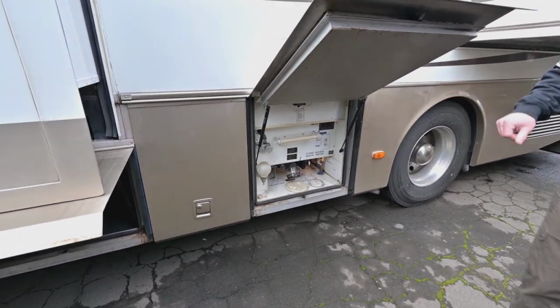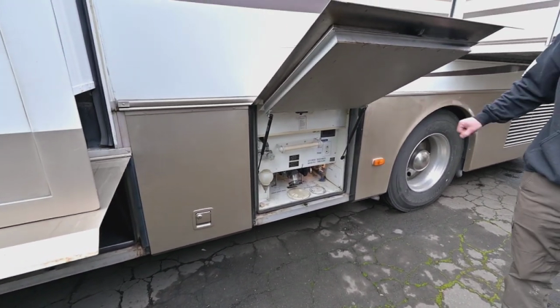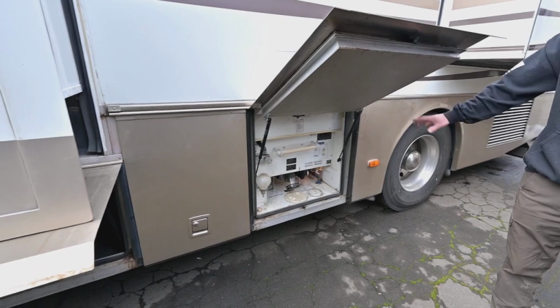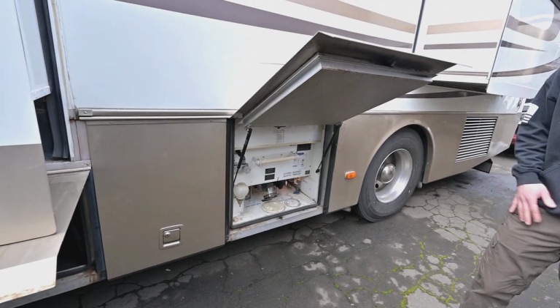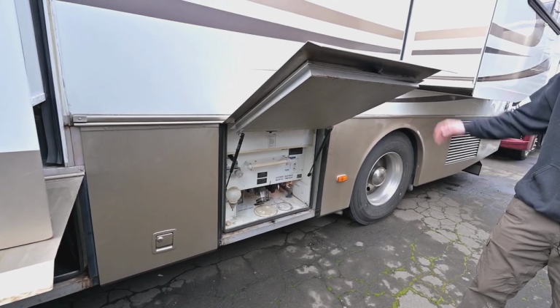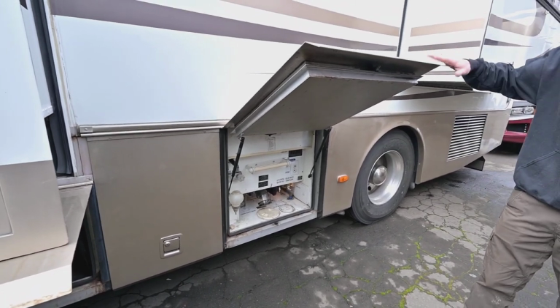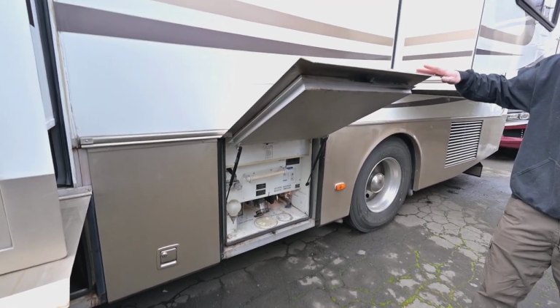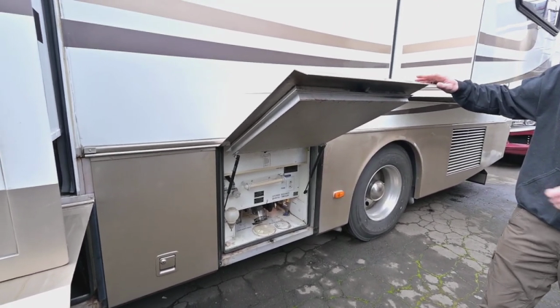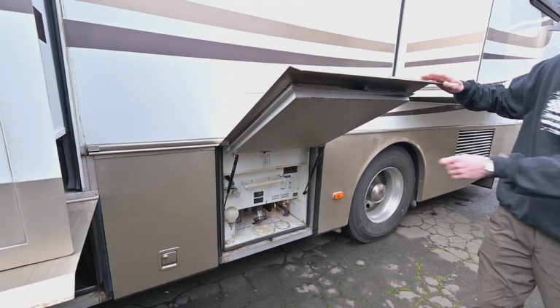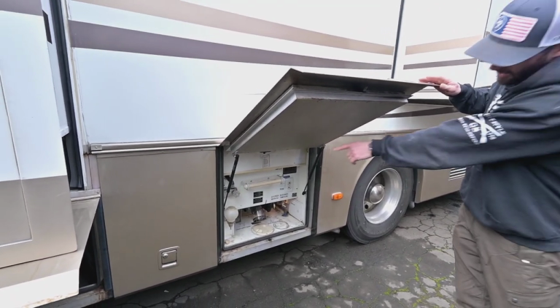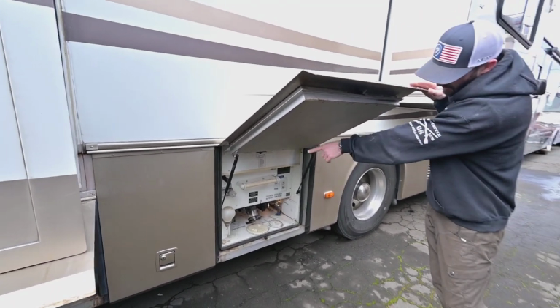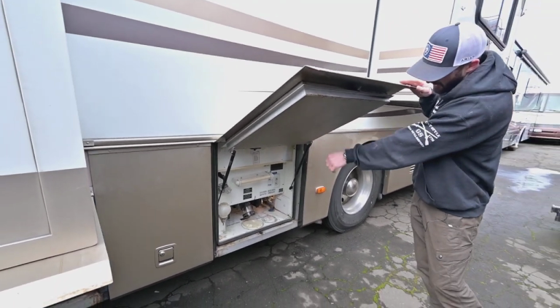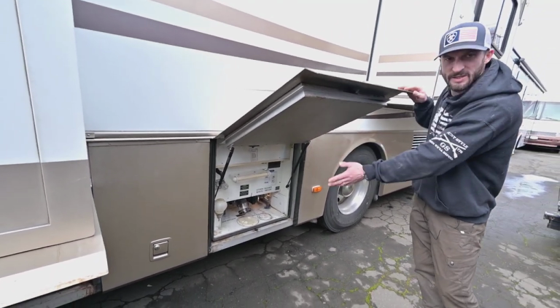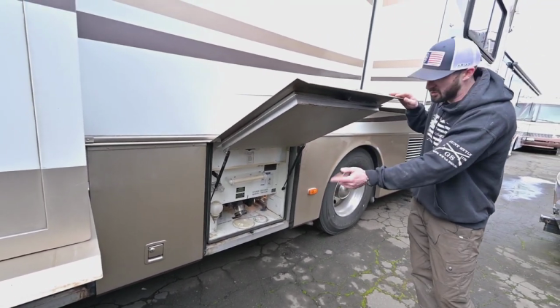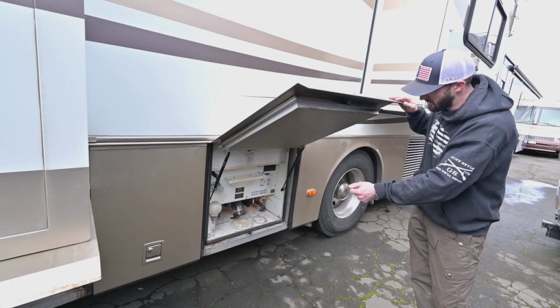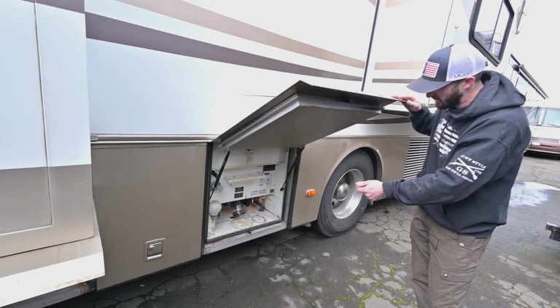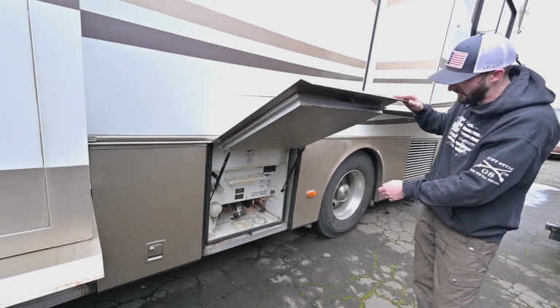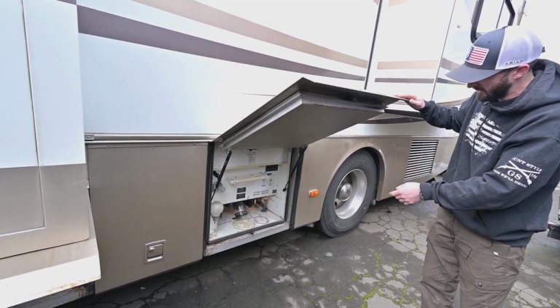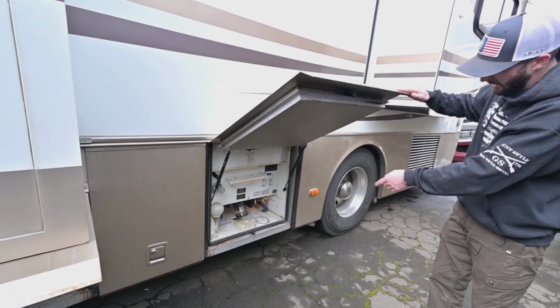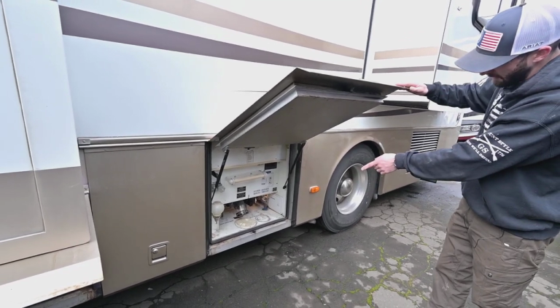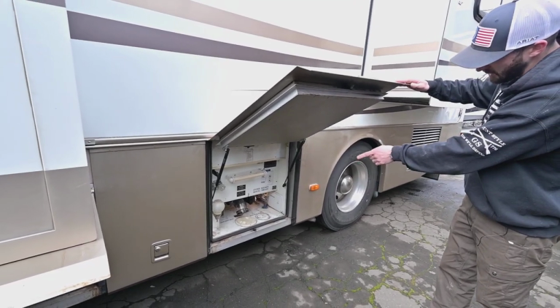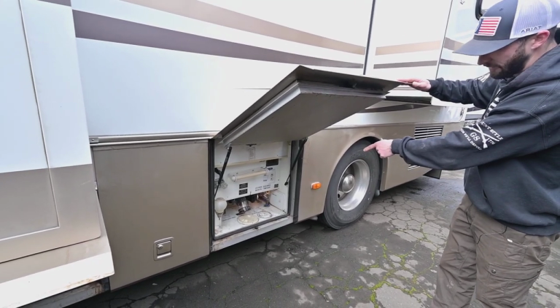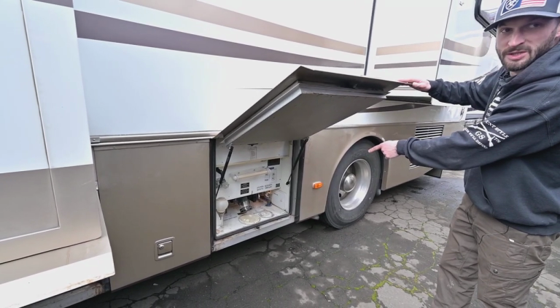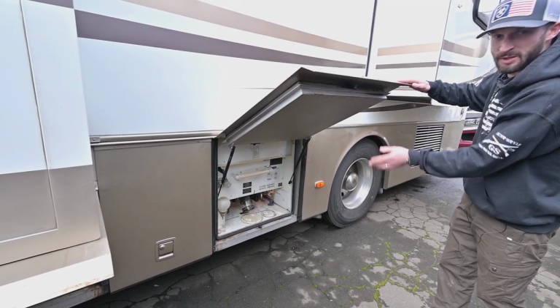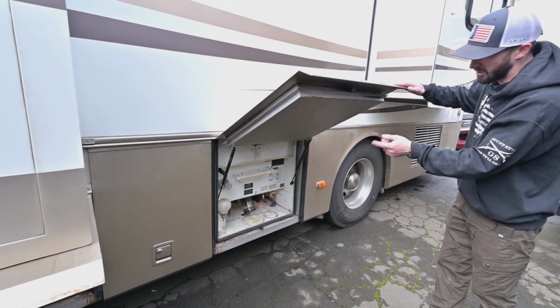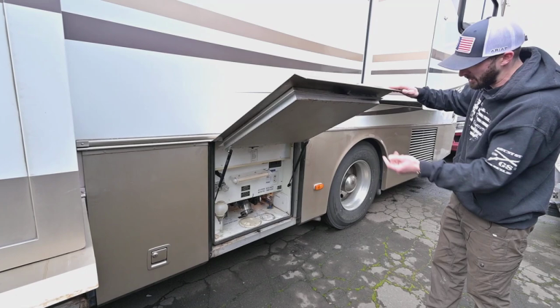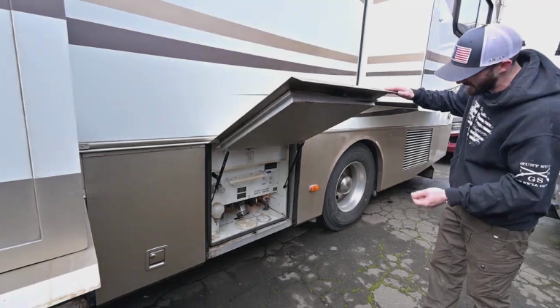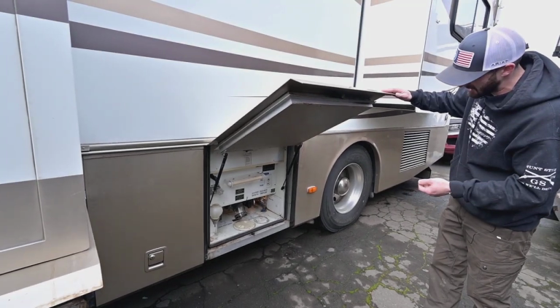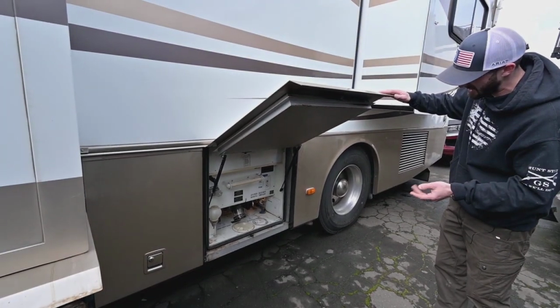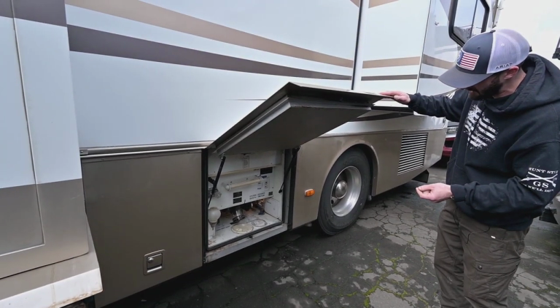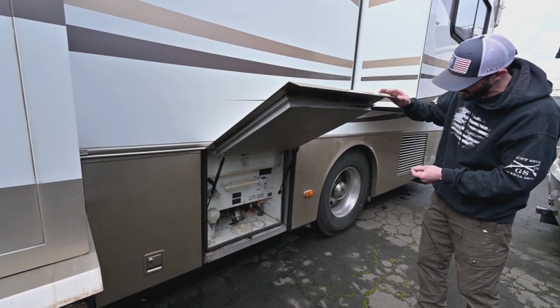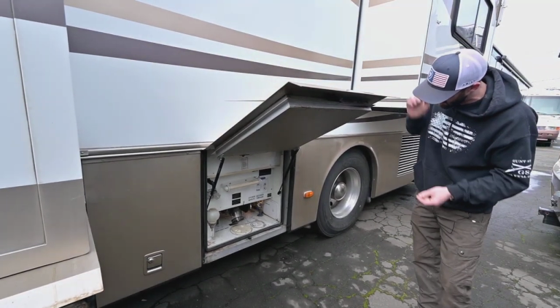And here is our dump station. A little dusty in there — you need to clean it out — but you have hot and cold water there. Use it as an outdoor shower, just something to clean yourself off with. You do have a flush system in there so you can hook up and clean out your tanks when you're done using it, keep any smells gone.